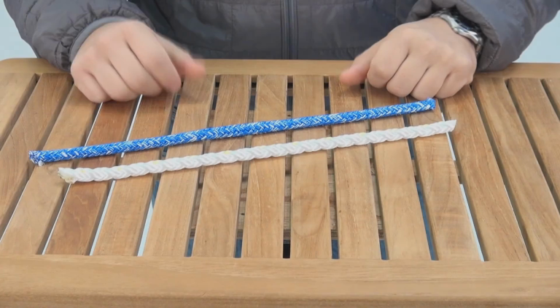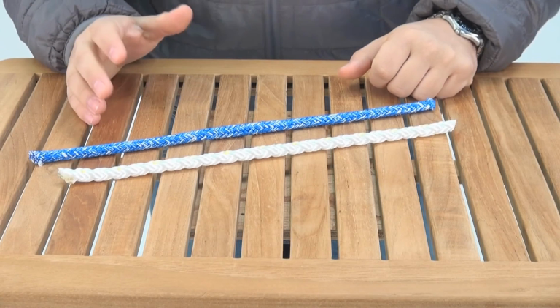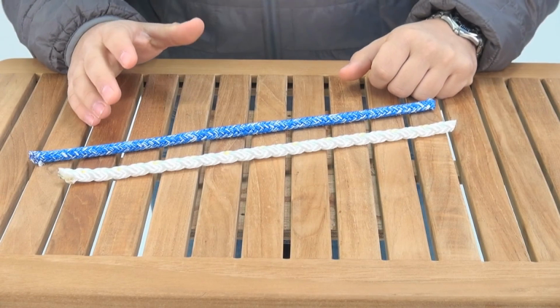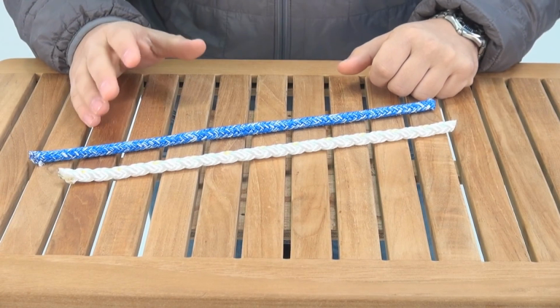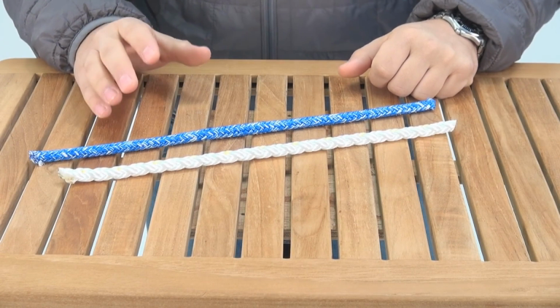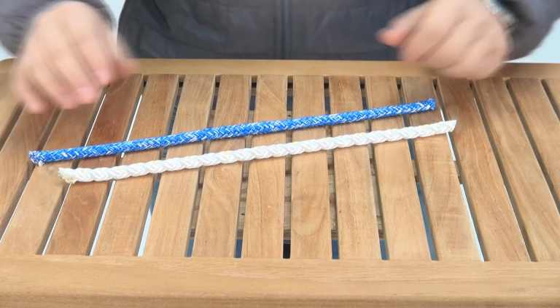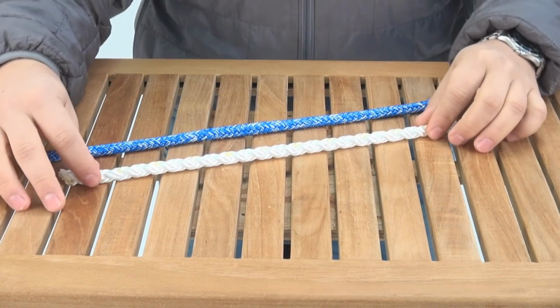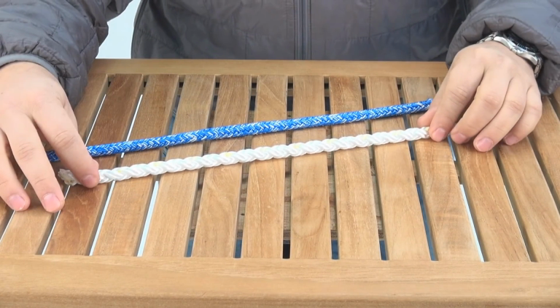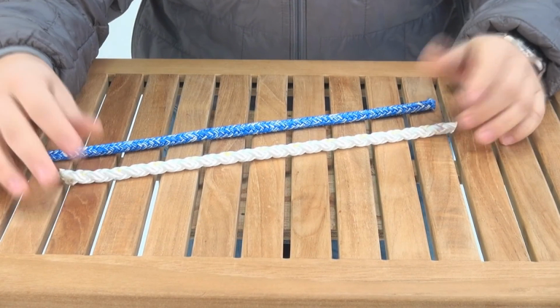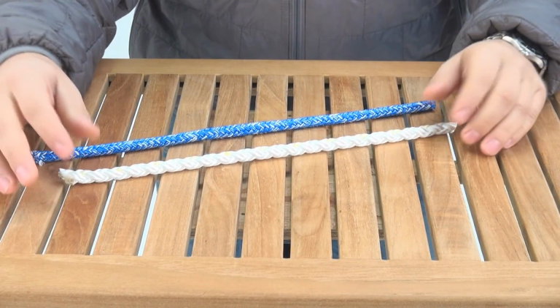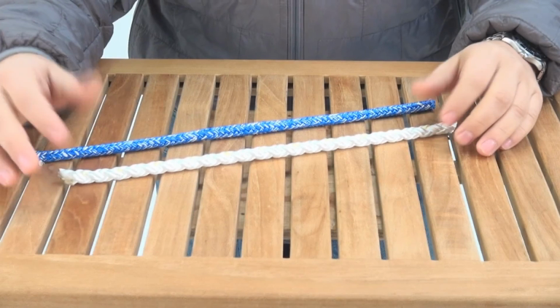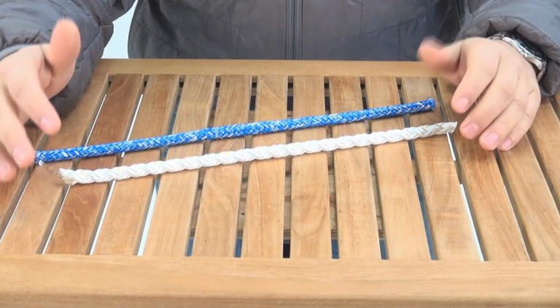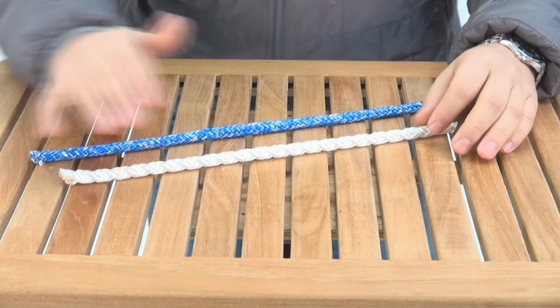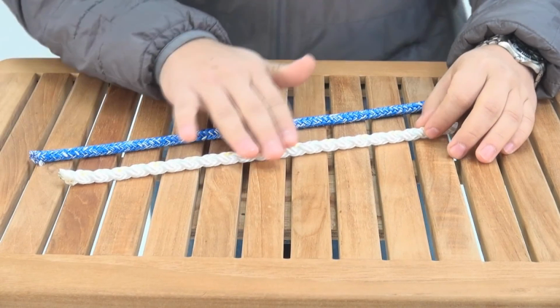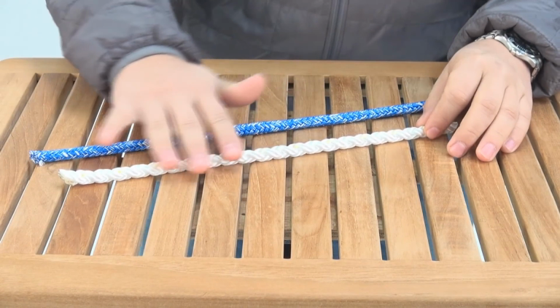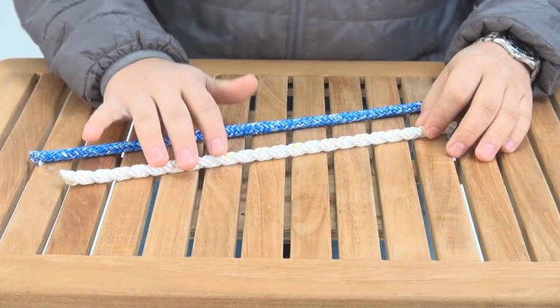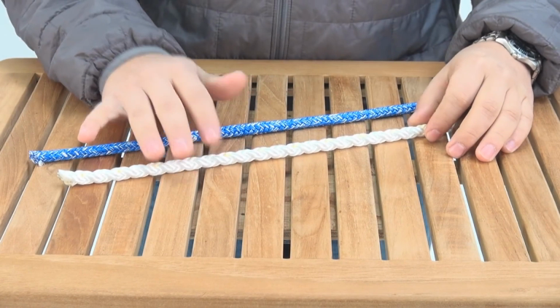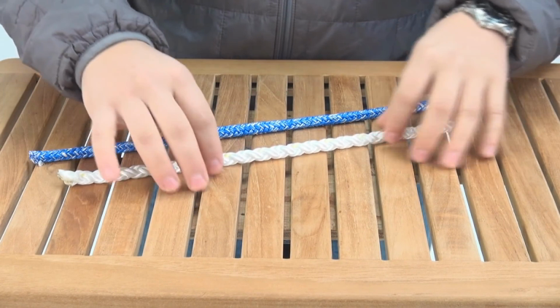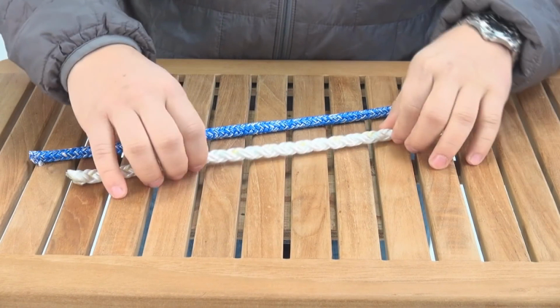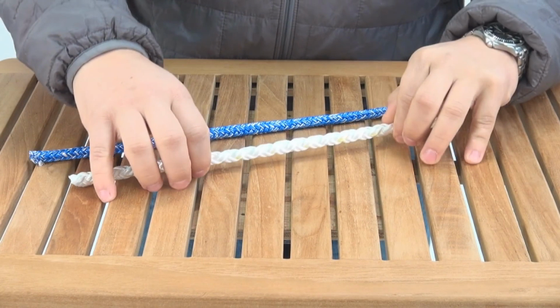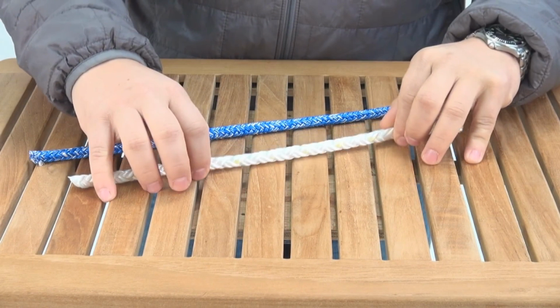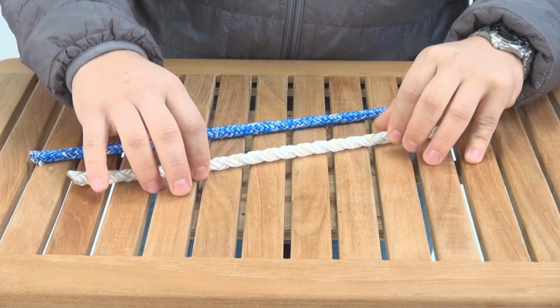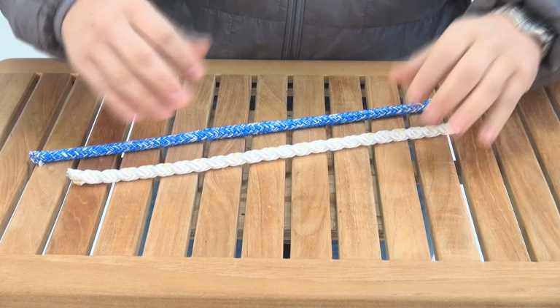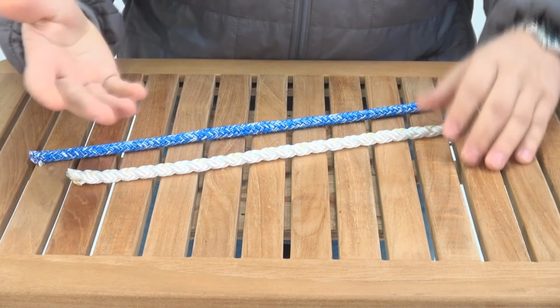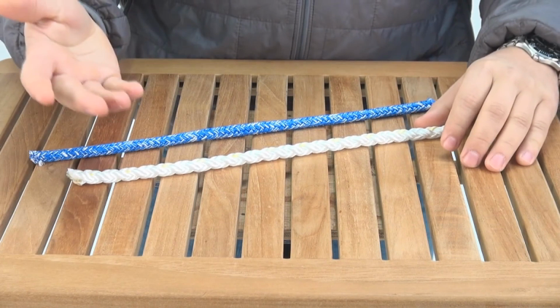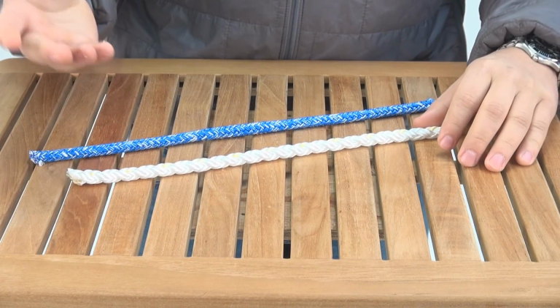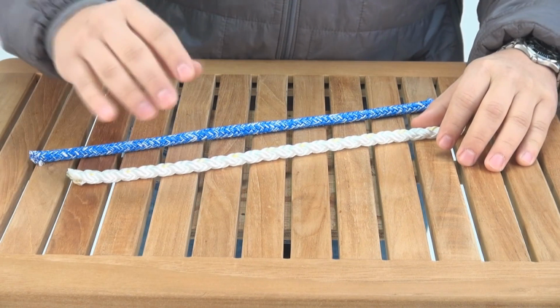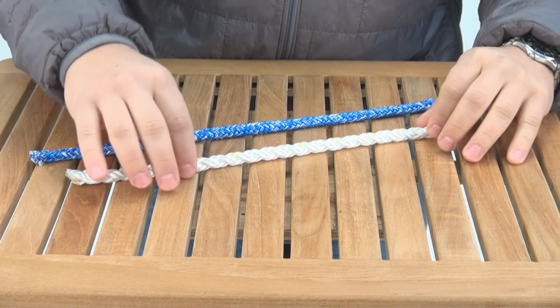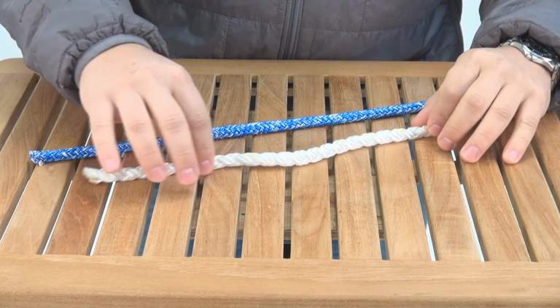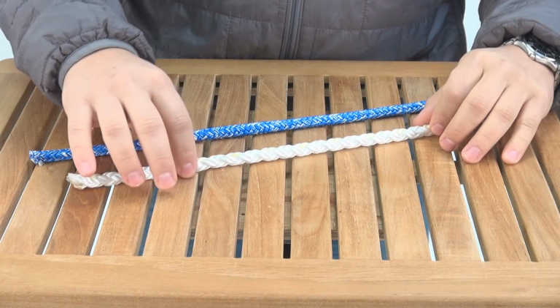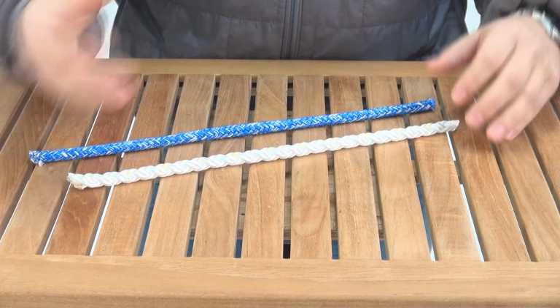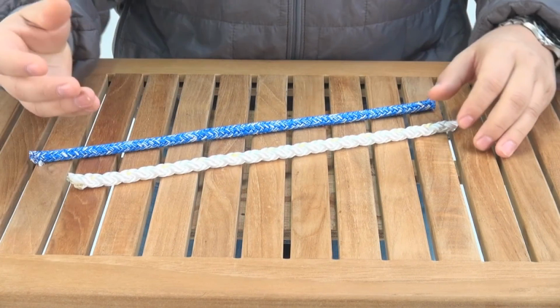Here we have two different types of nylon line. This first one is a traditional docking line — it's called nylon braid. You can see here it's an 8-strand, kind of similar to what you've seen before maybe as a 3-strand. It's easily spliced in more of a traditional way.